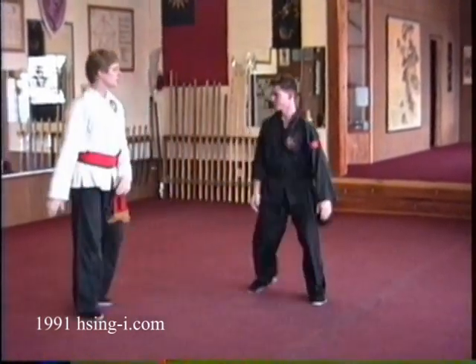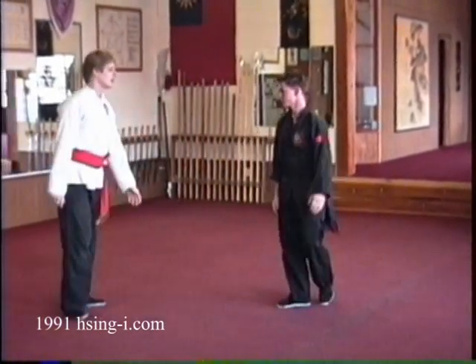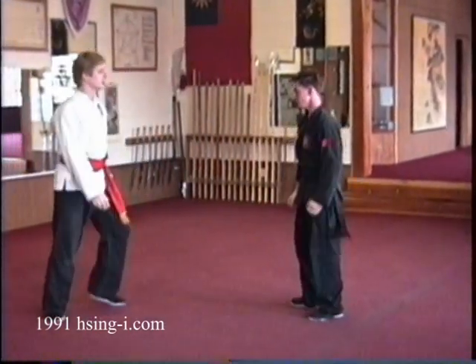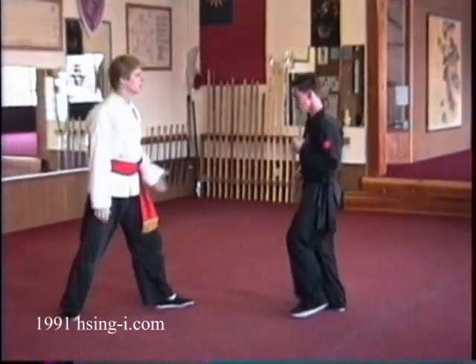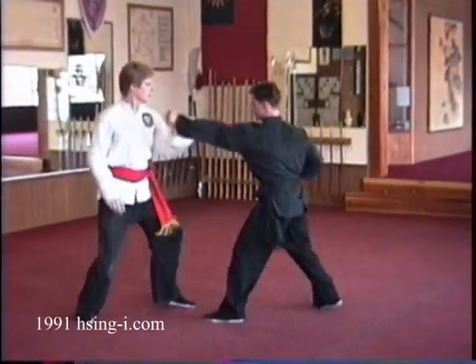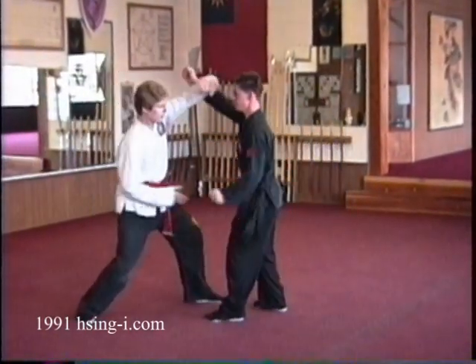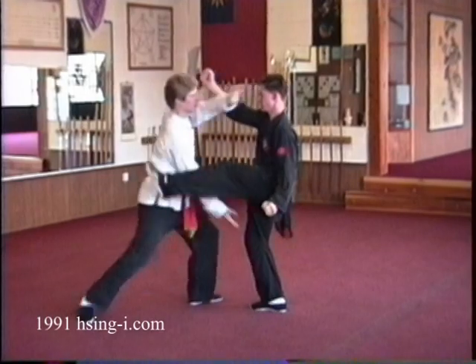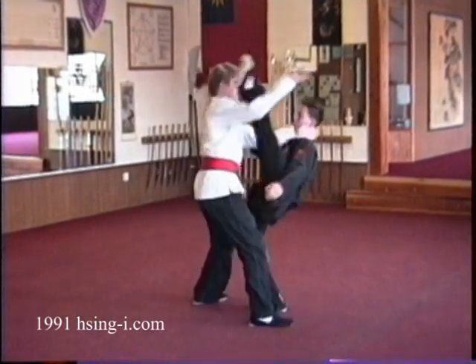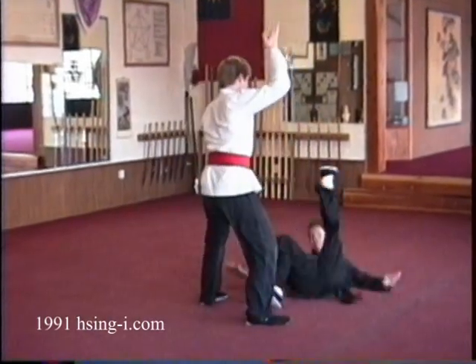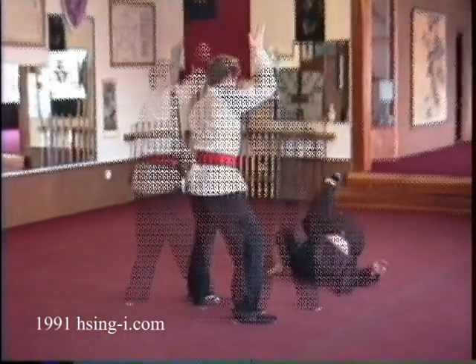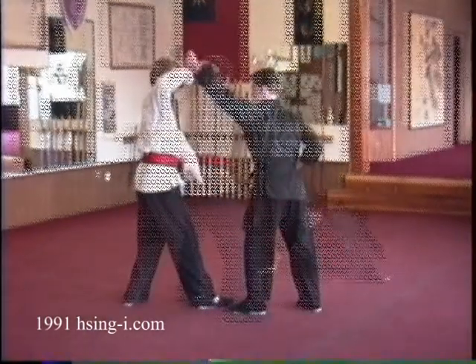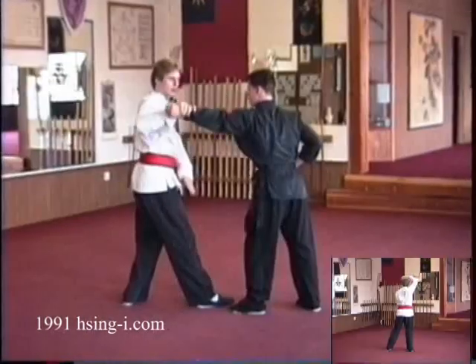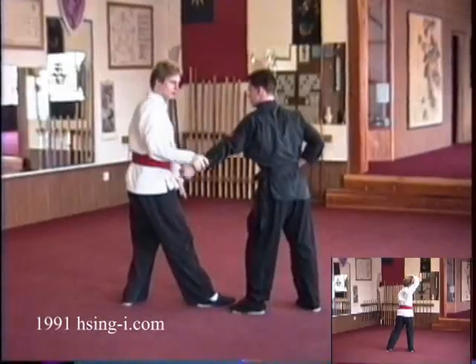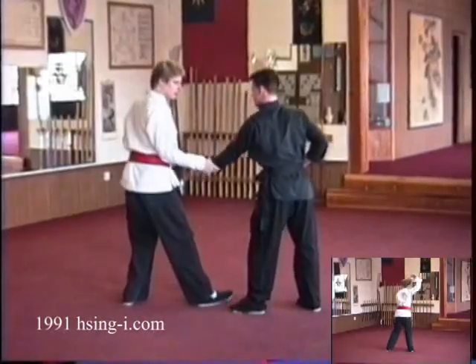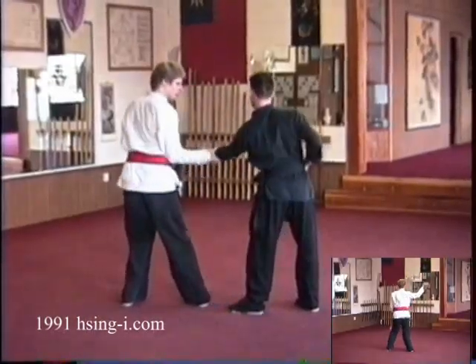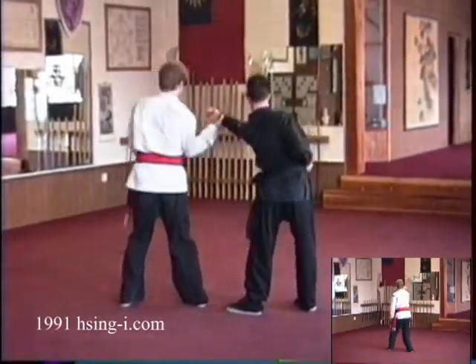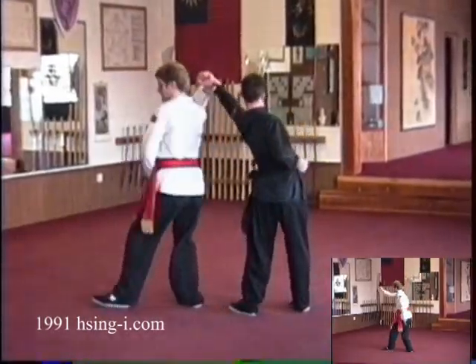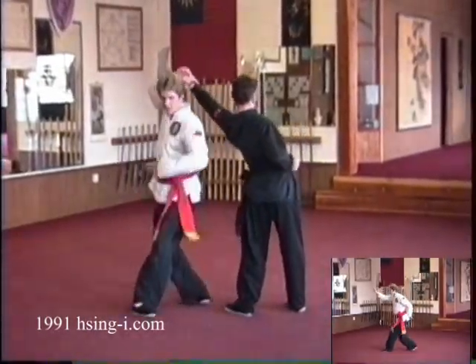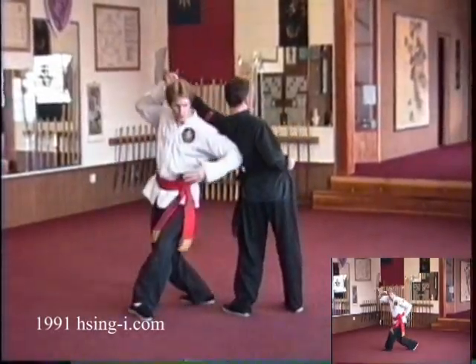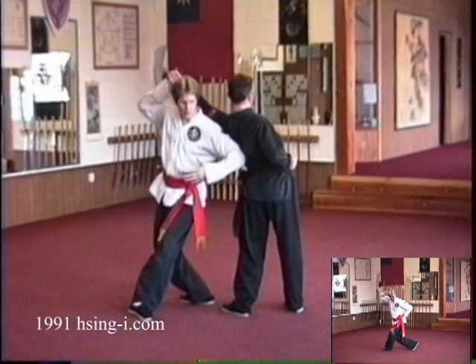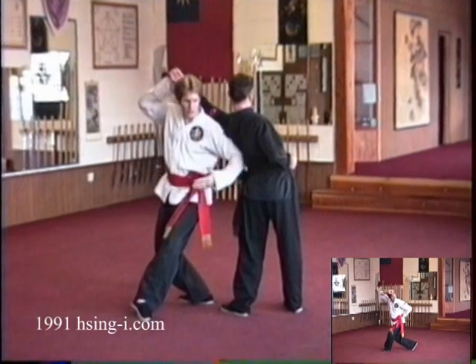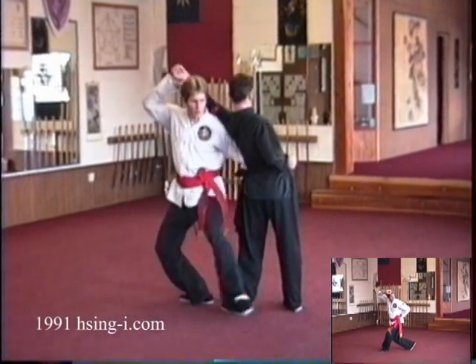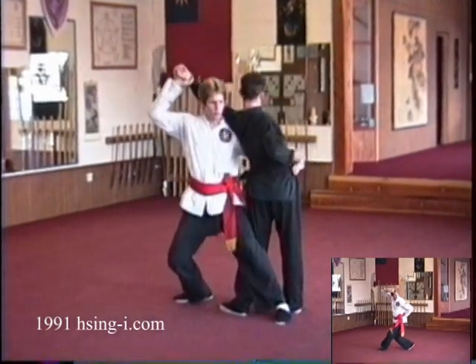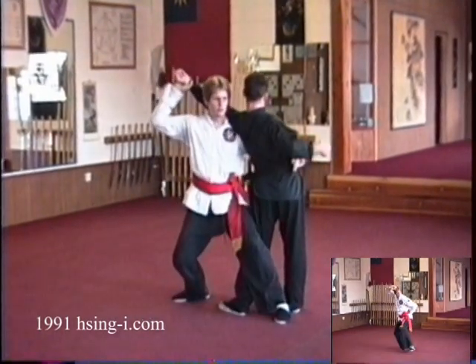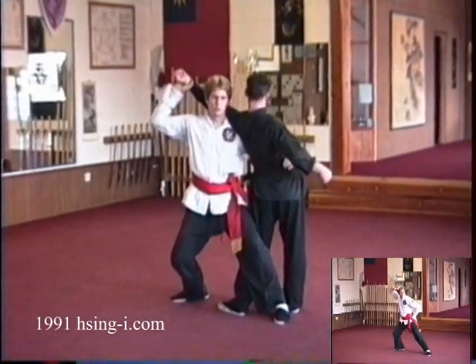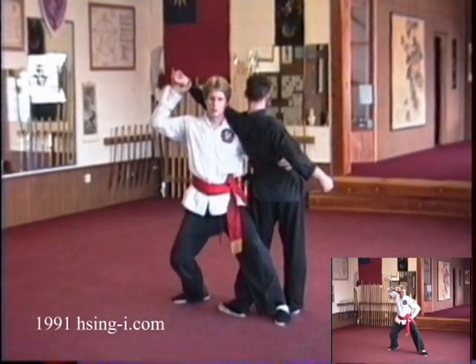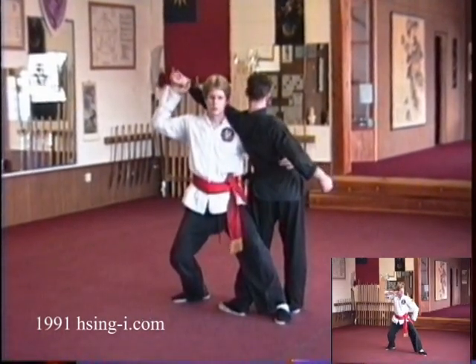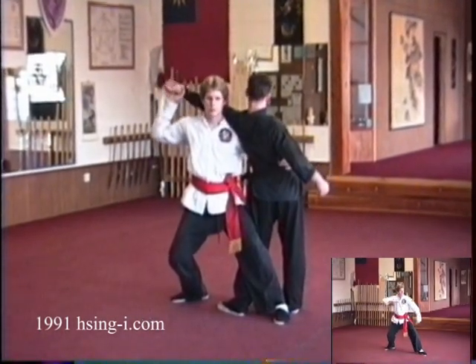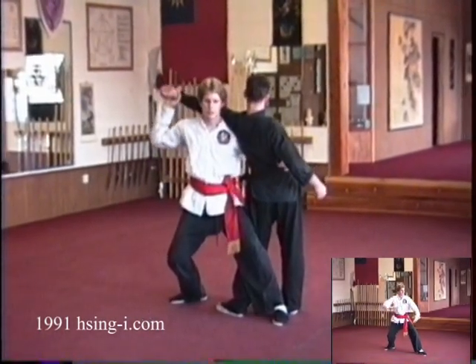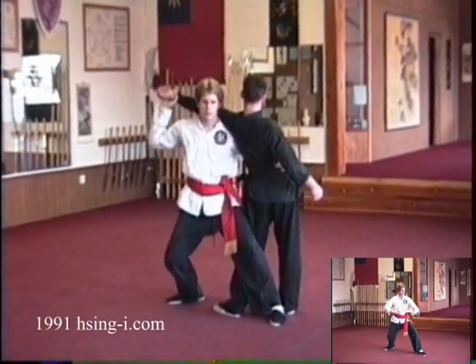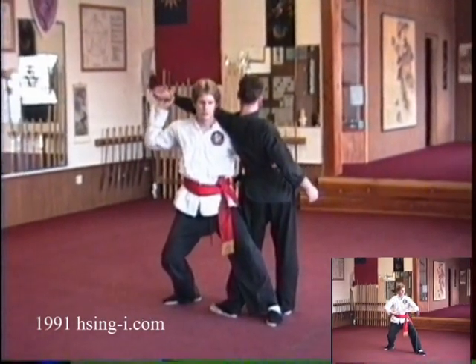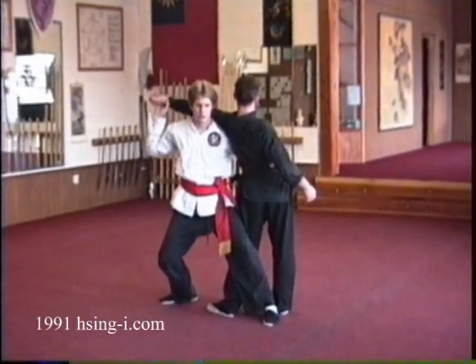Slightly faster: intercept, seize, twist, elbow stroke to the kidneys, move in to embrace the waist and break the arm down across your shoulders.